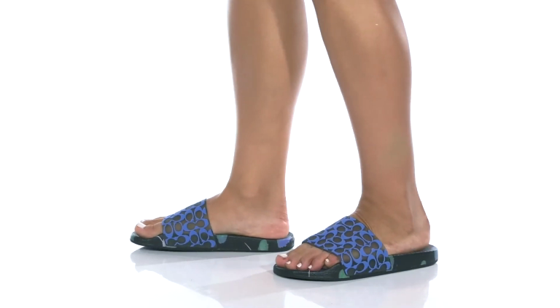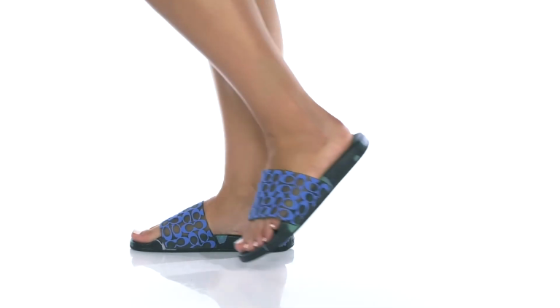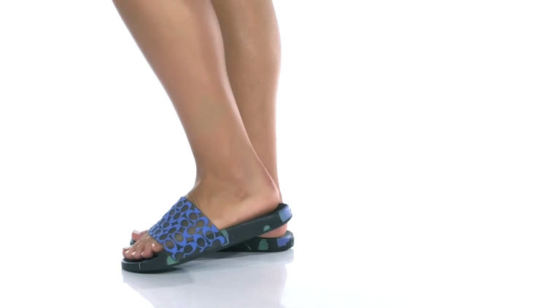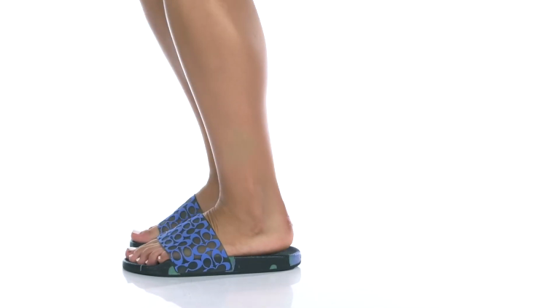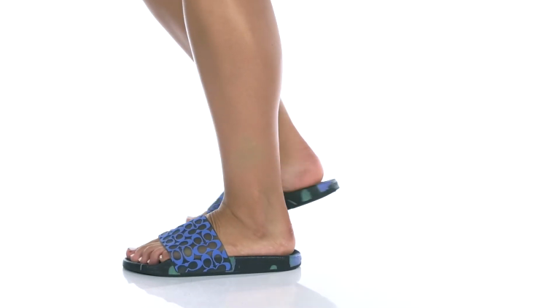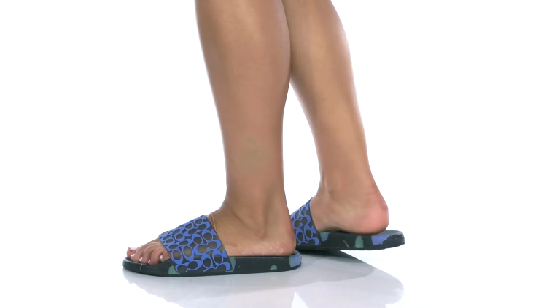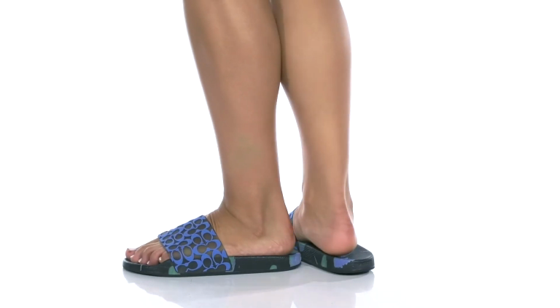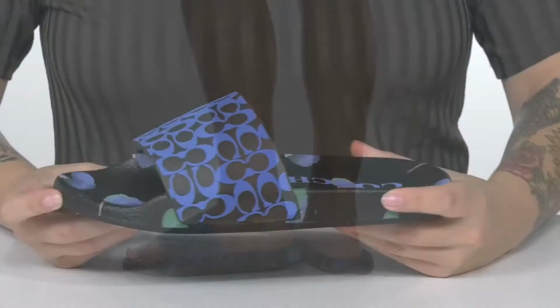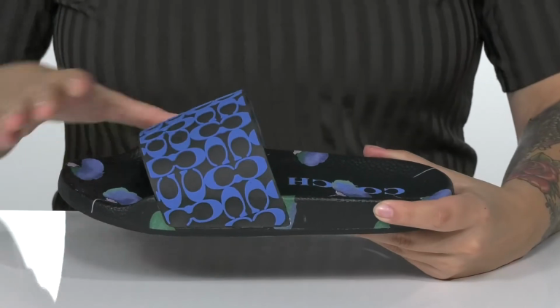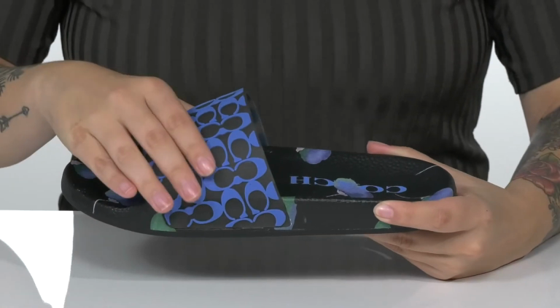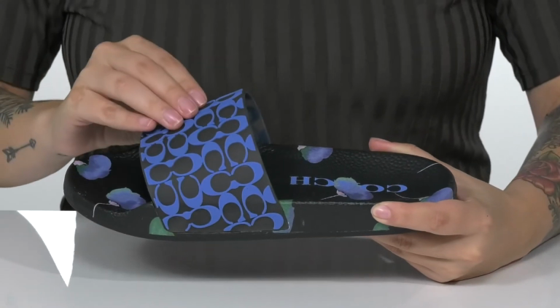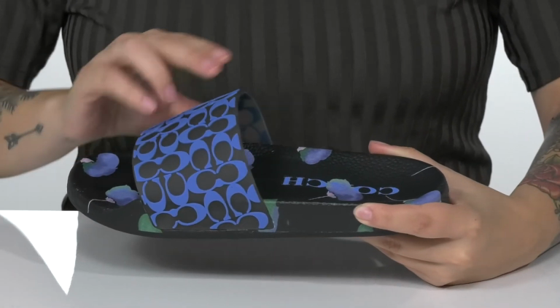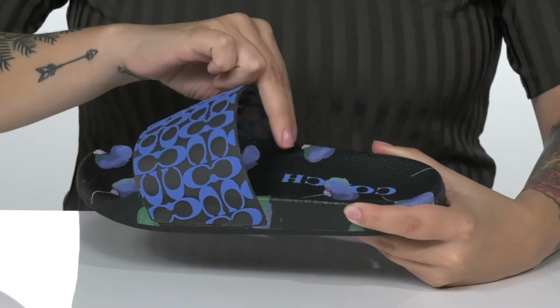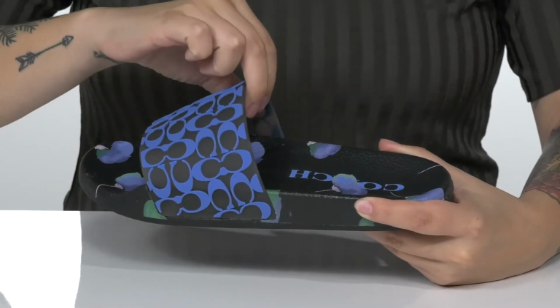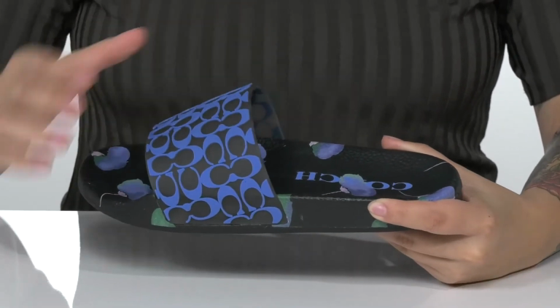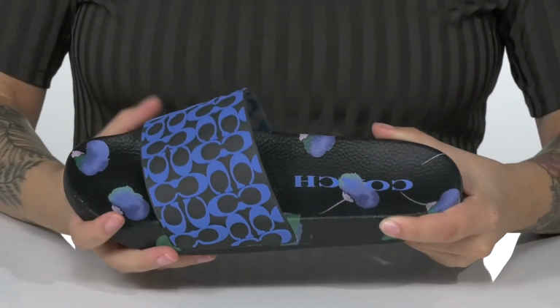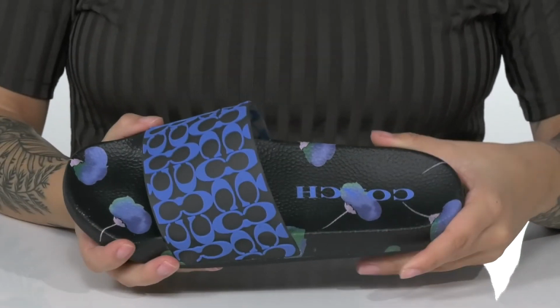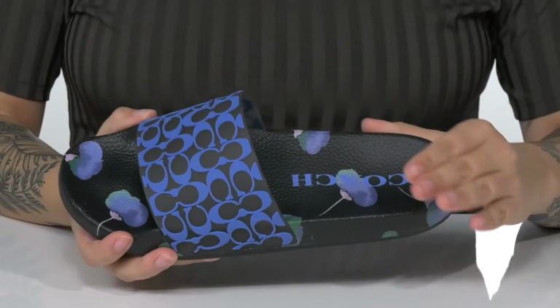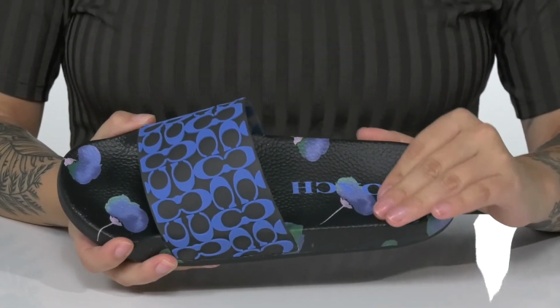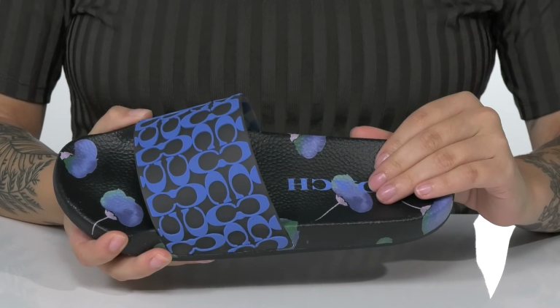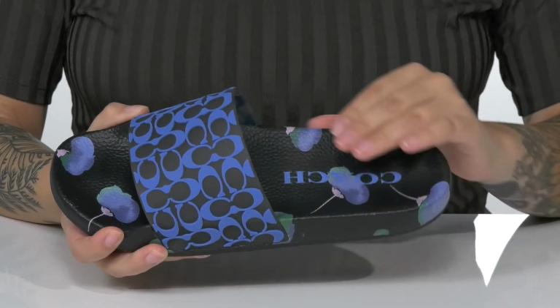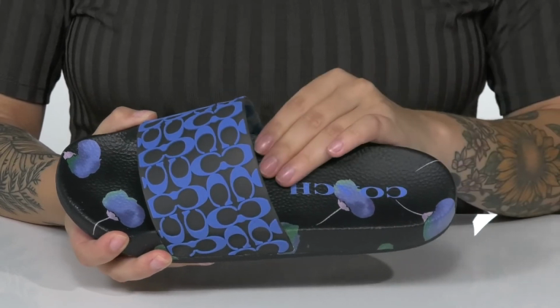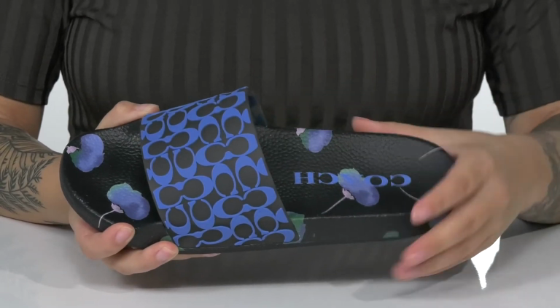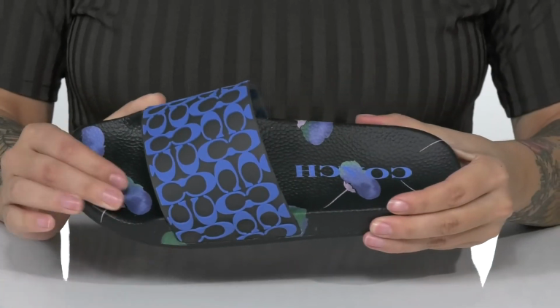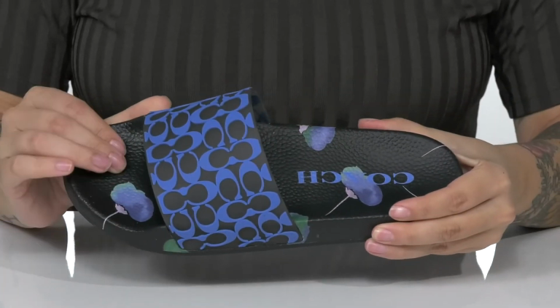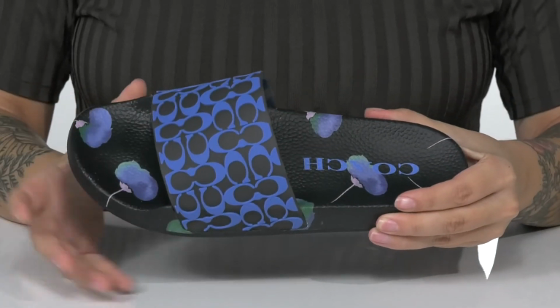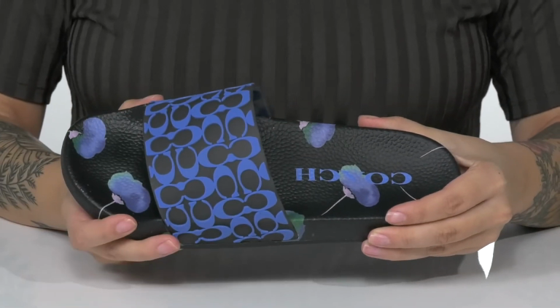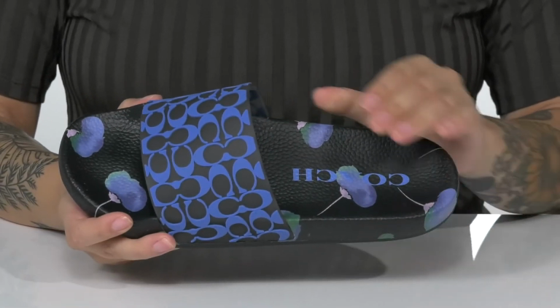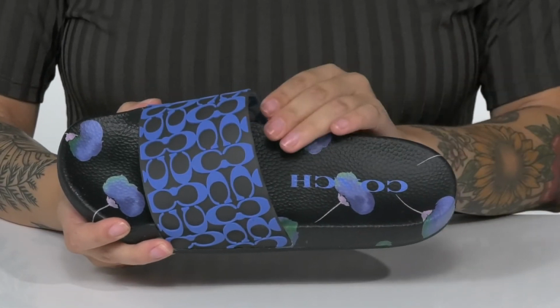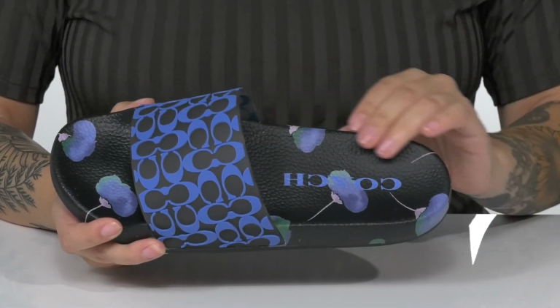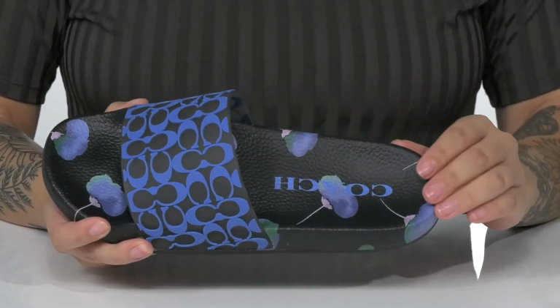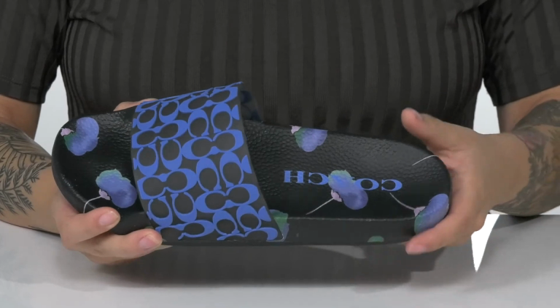You'll slip right into style with these slides by Coach. There is a synthetic upper with a synthetic inner lining. That footbed has a deeper heel cup, arch support, and a raised toe bar. It also has a very fun floral design.